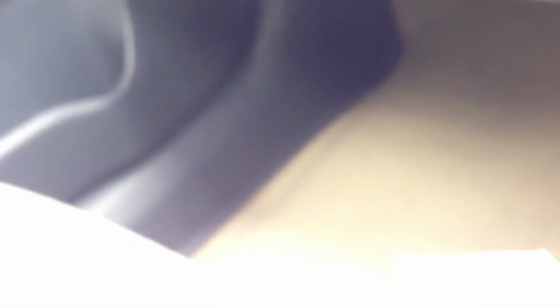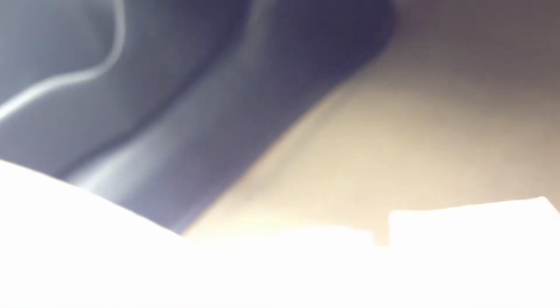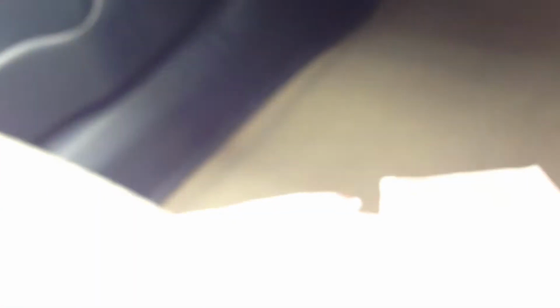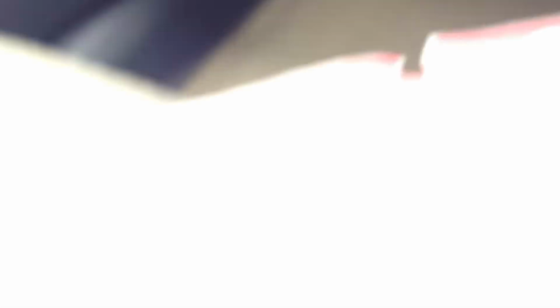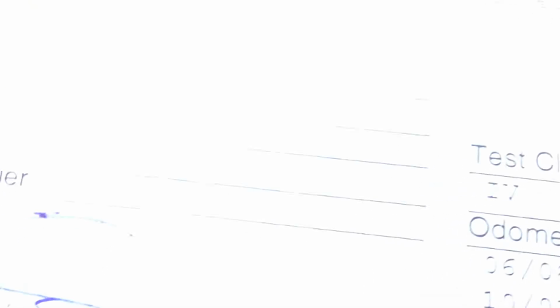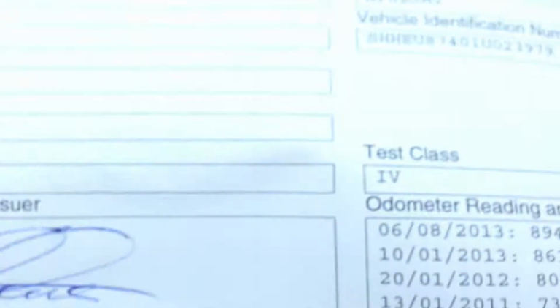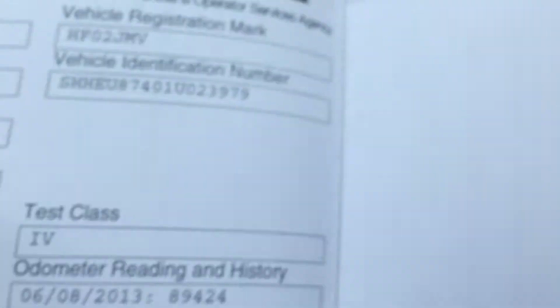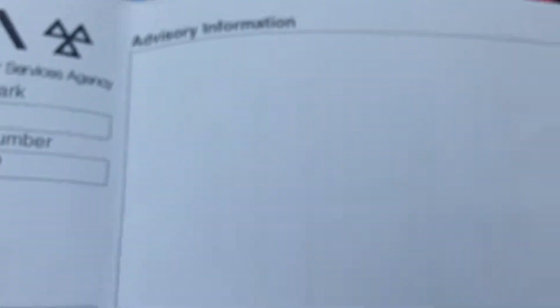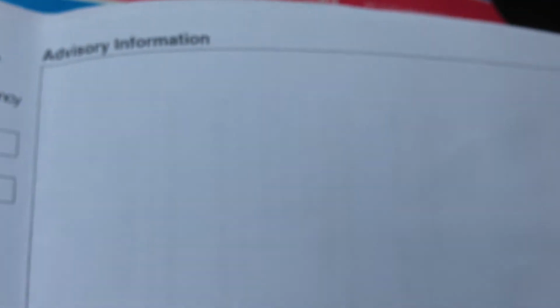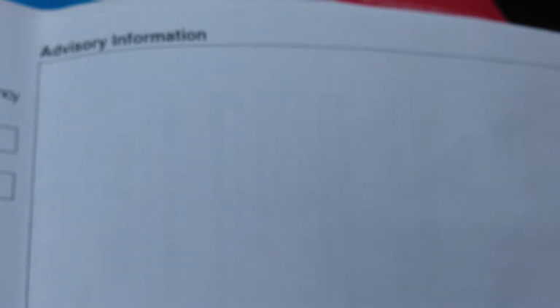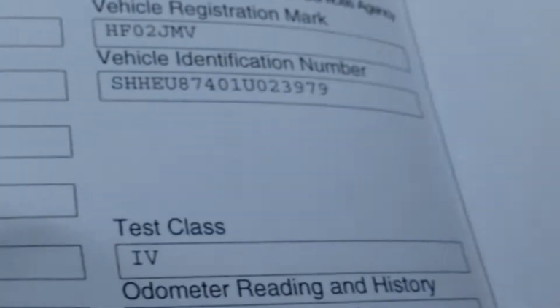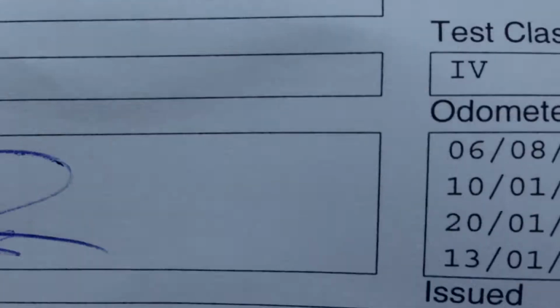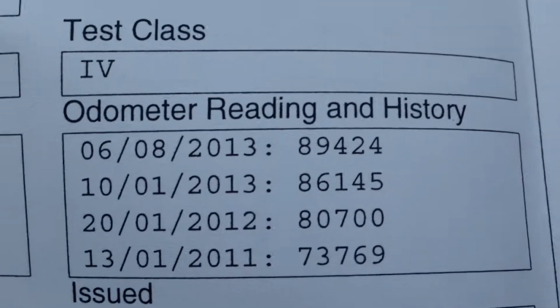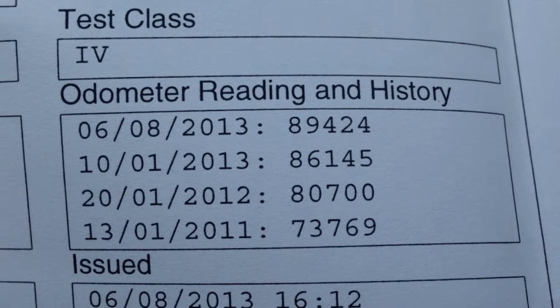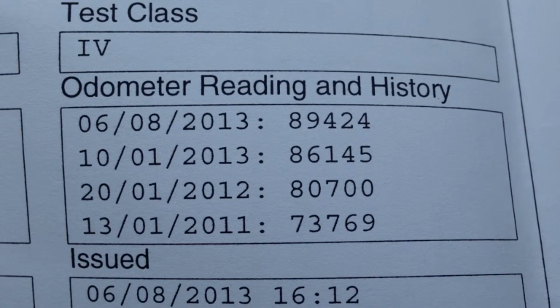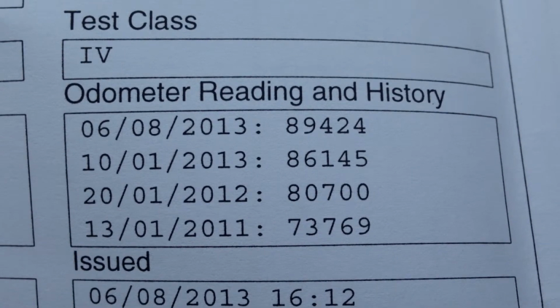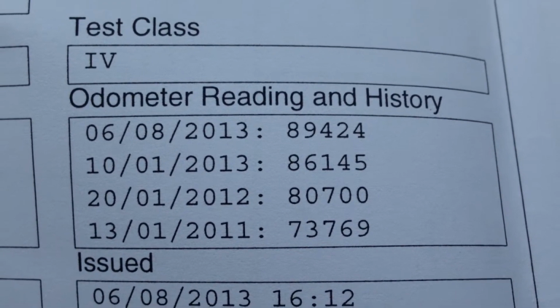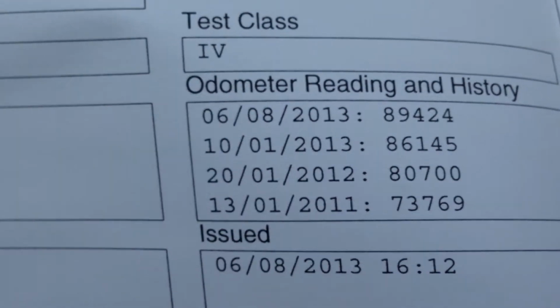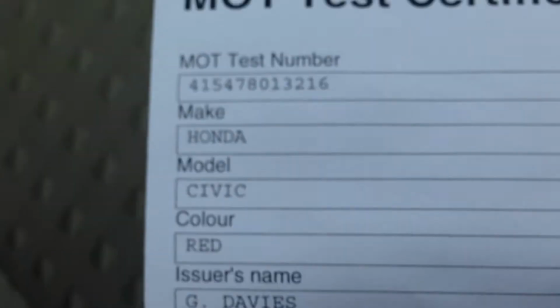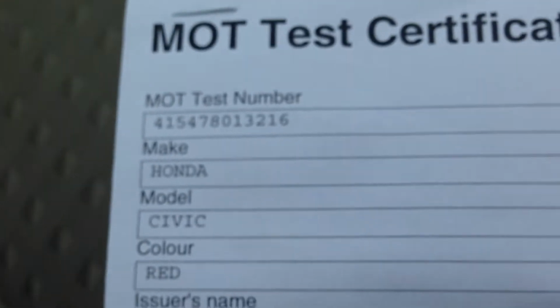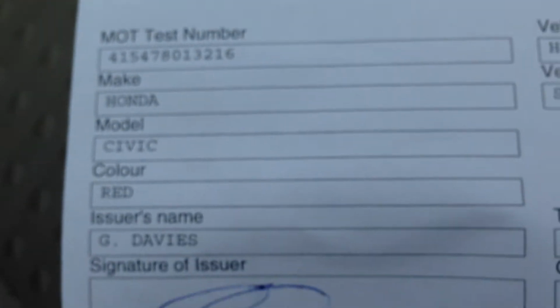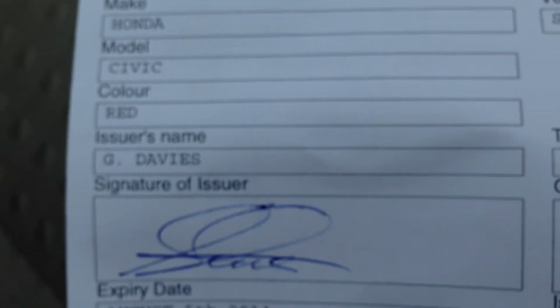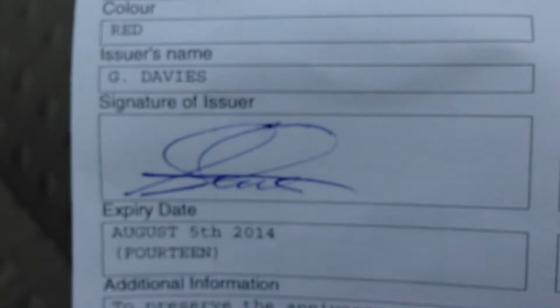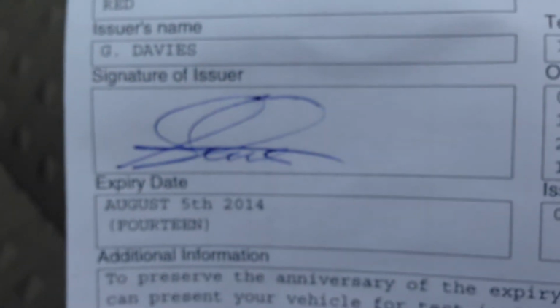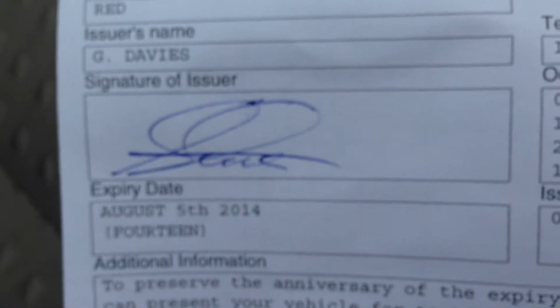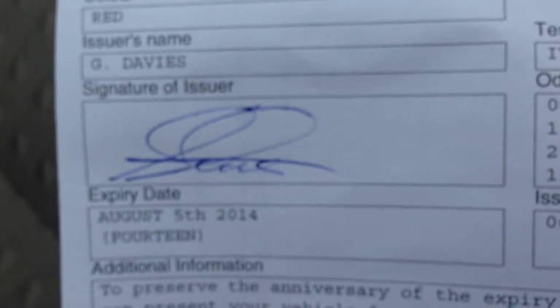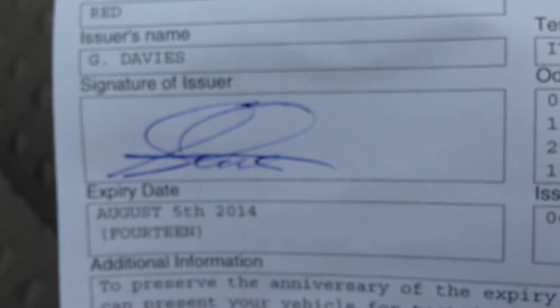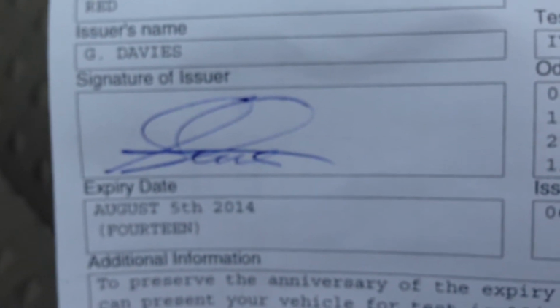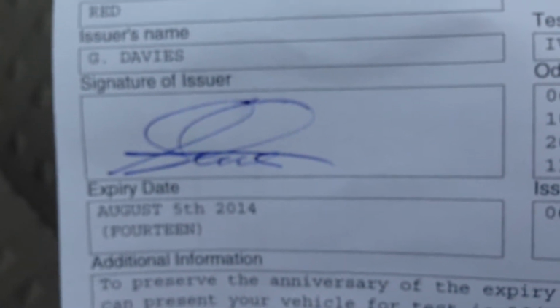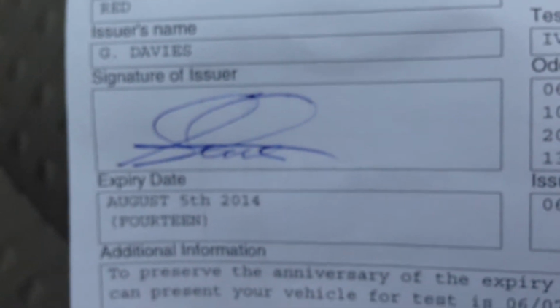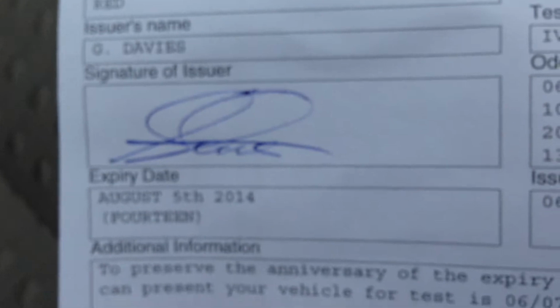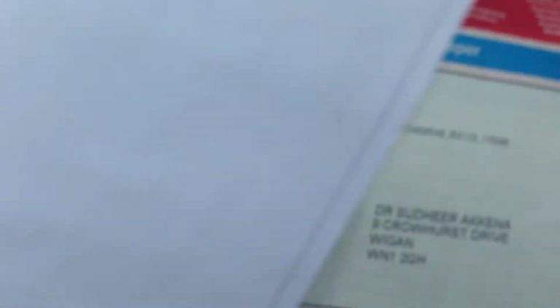Just had it MOT'd last week. It flew through with no advisories. There's all the past mileage history — no surprises there, all the way till August 2014.